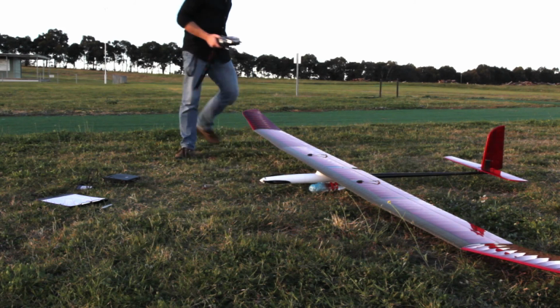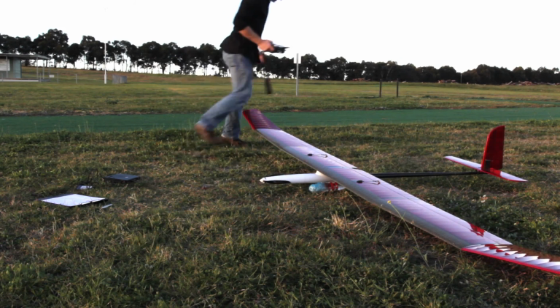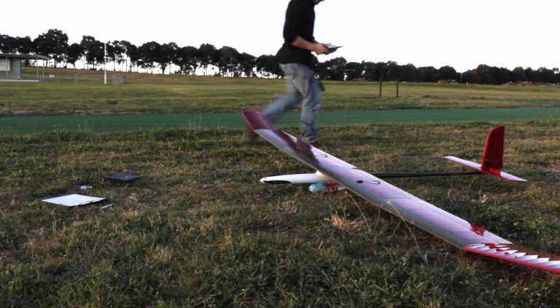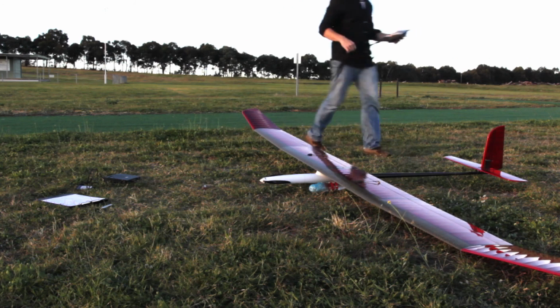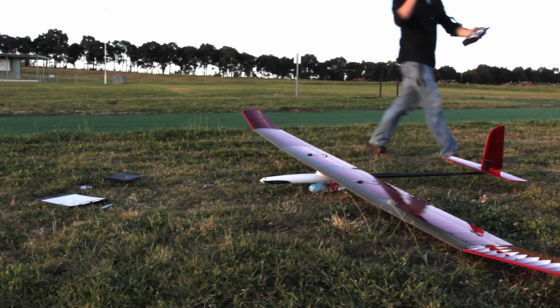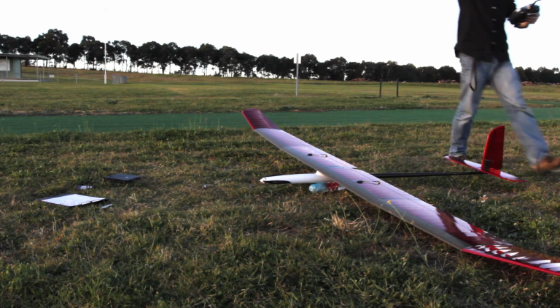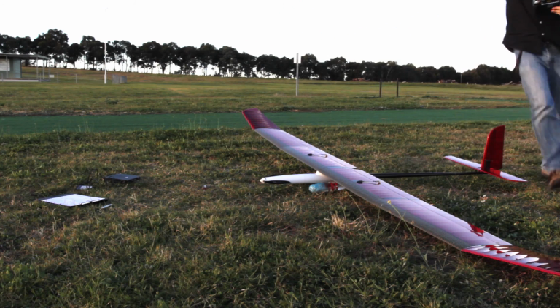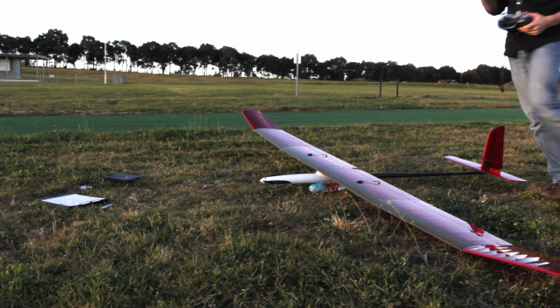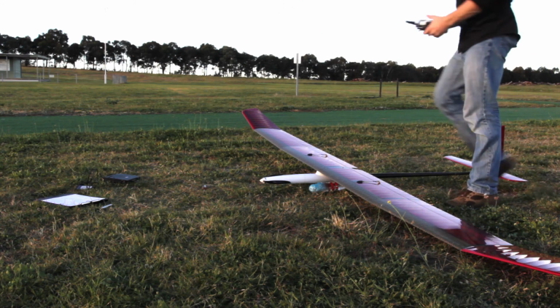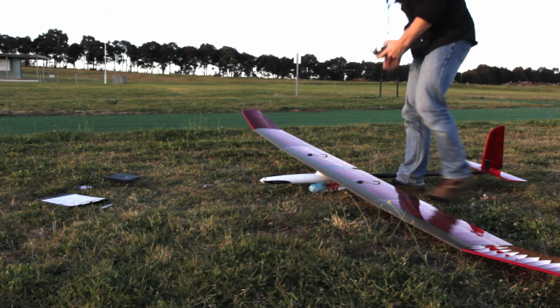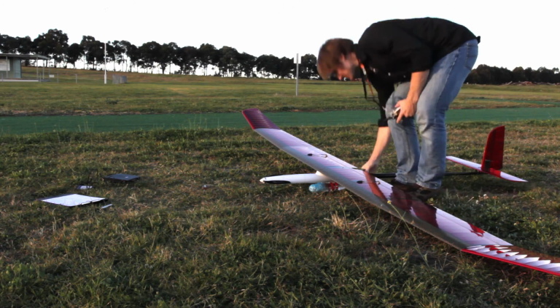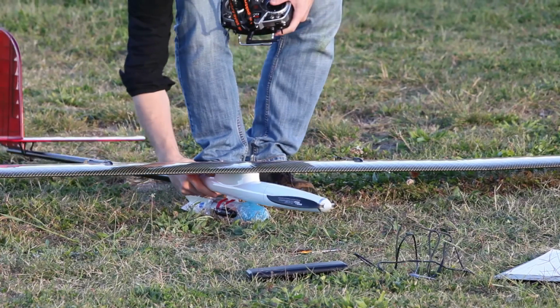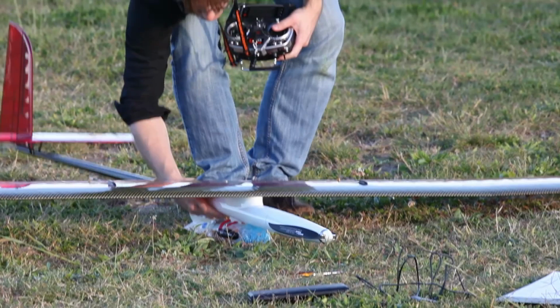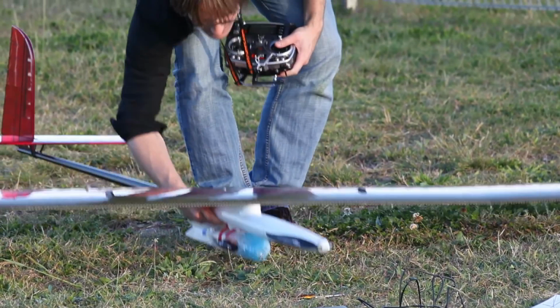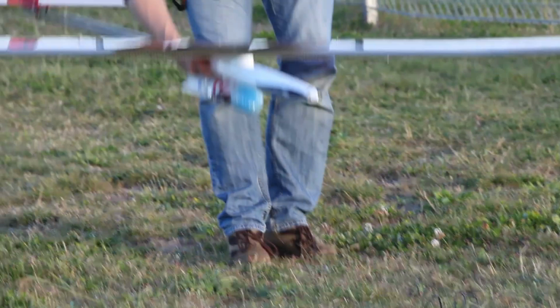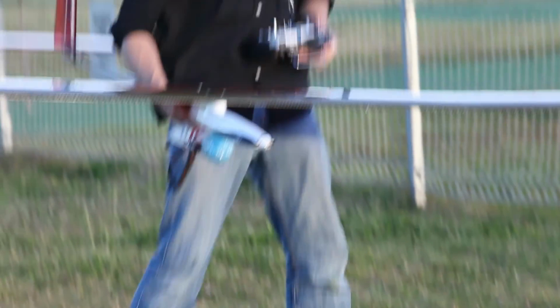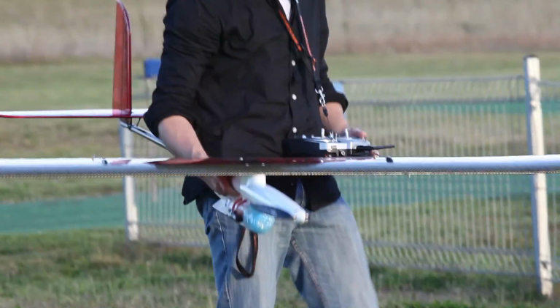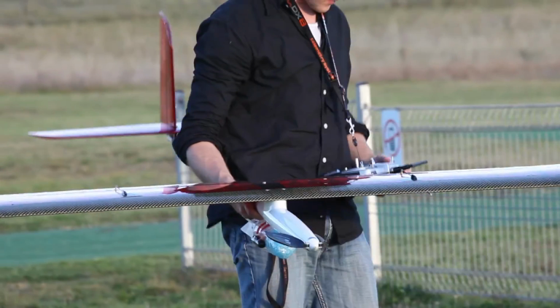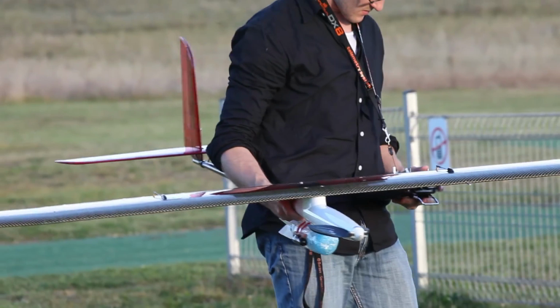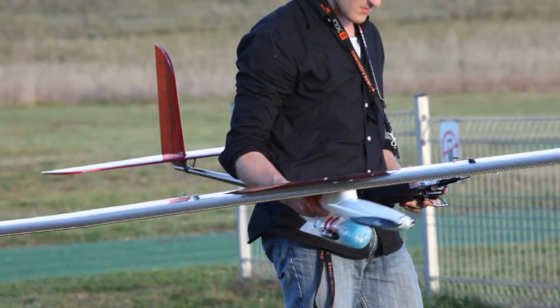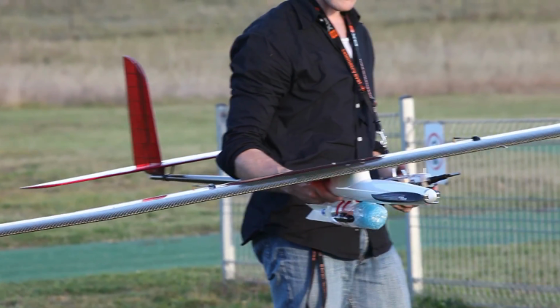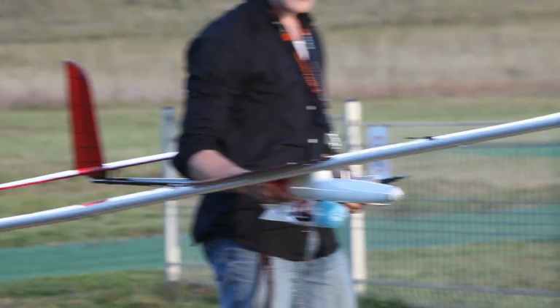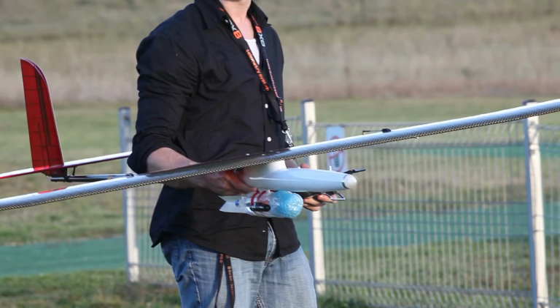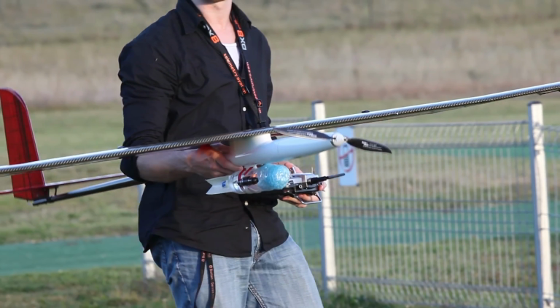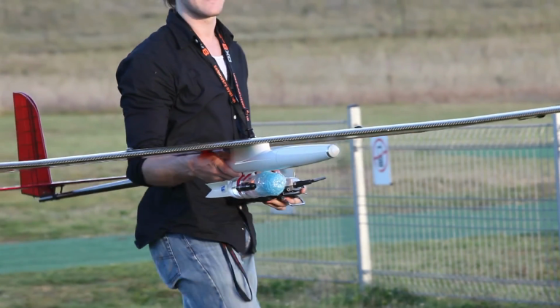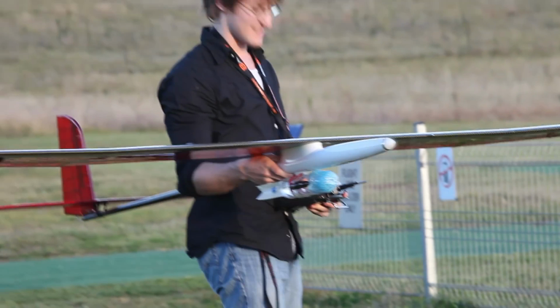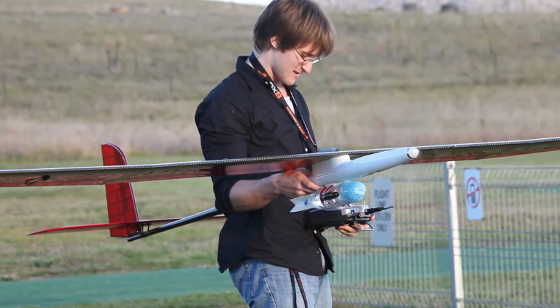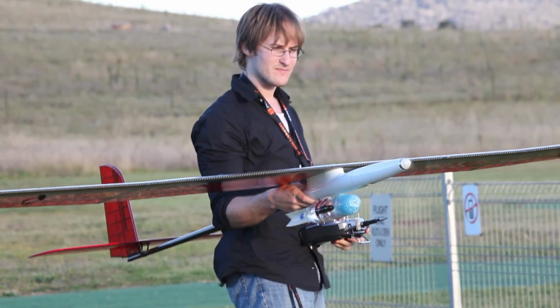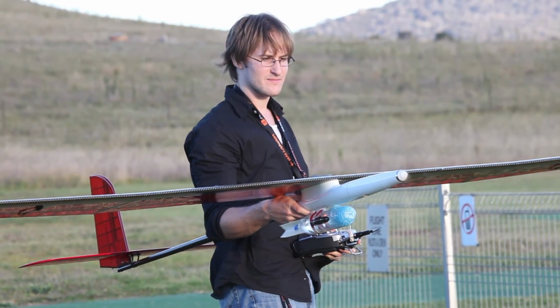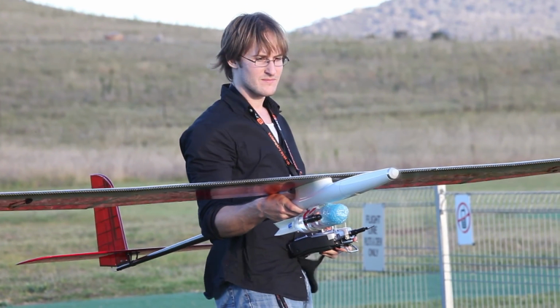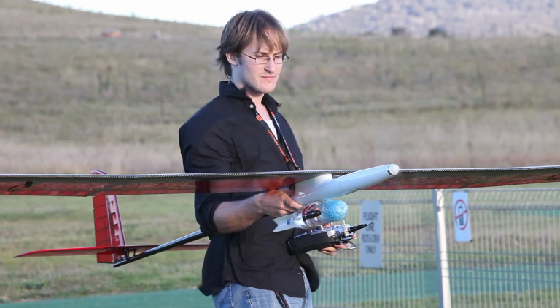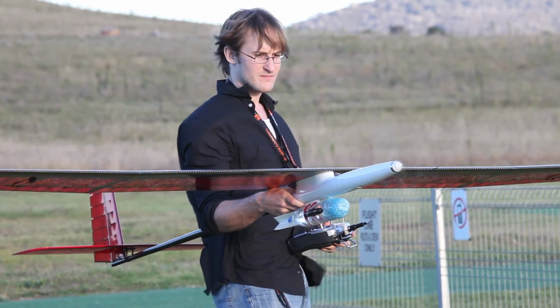Then we run through a throttle test — running the throttle right through its entire range to make sure the motor sounds fine, there's no vibration, and that it has enough power. This also trains the speed controller to recognise the full range of the throttle control.